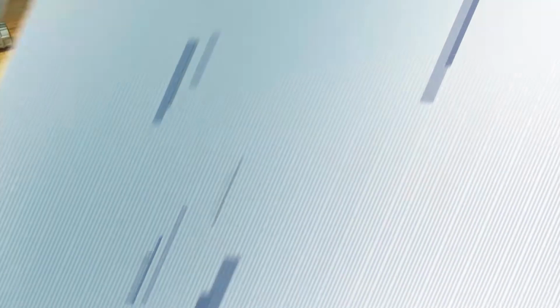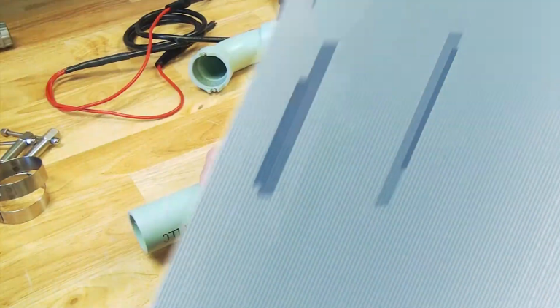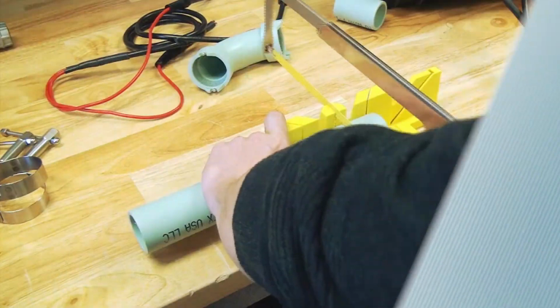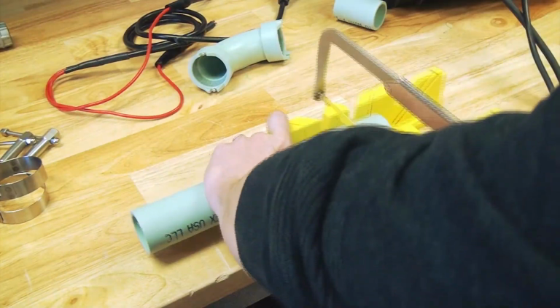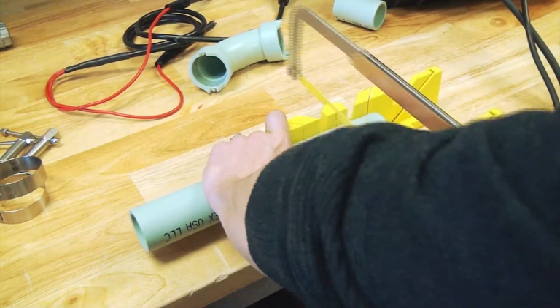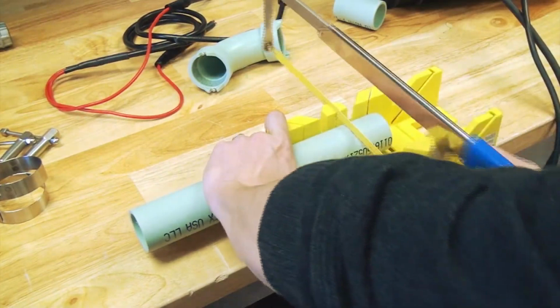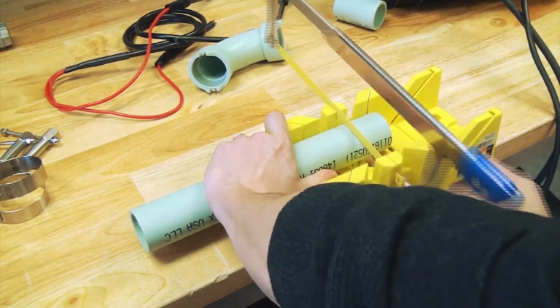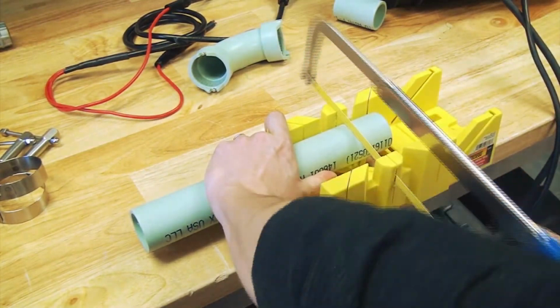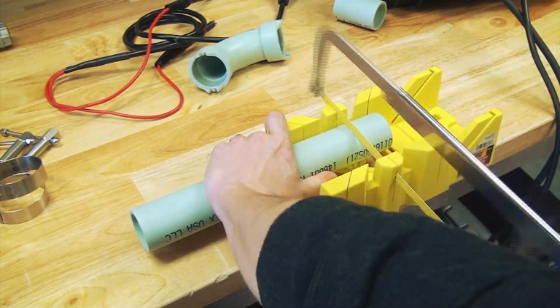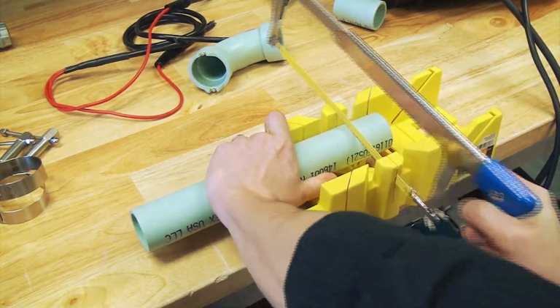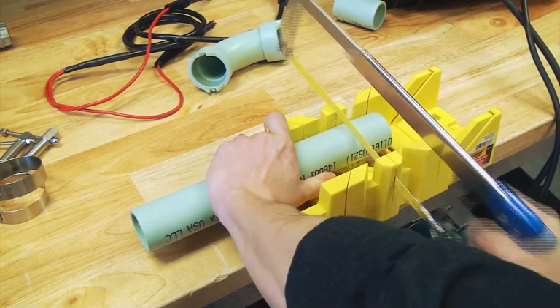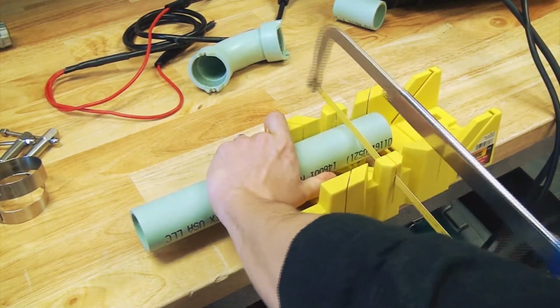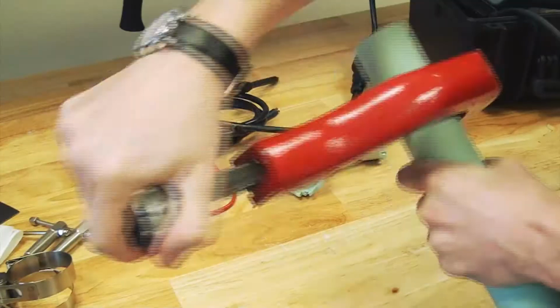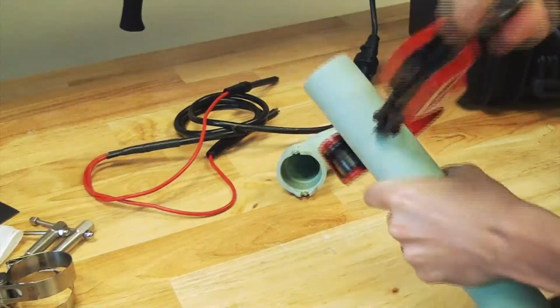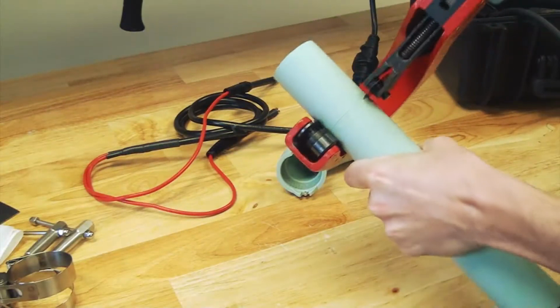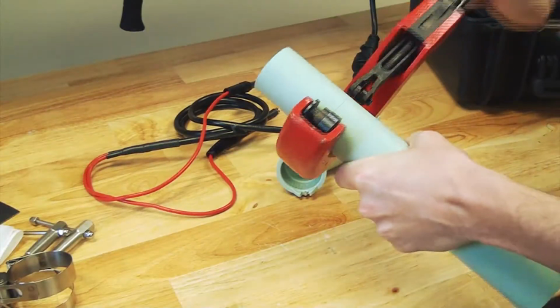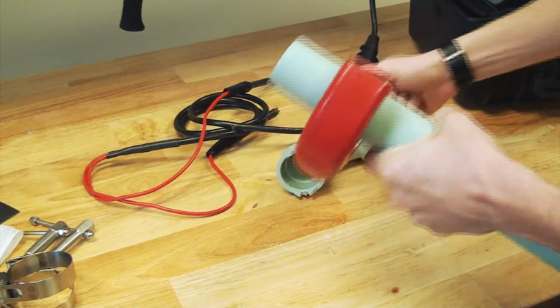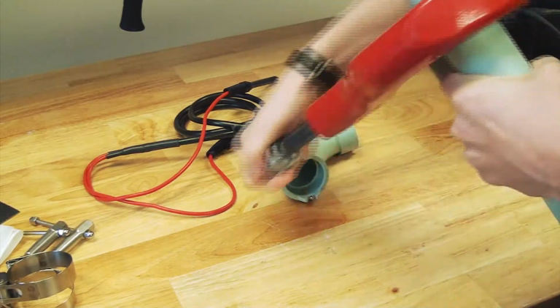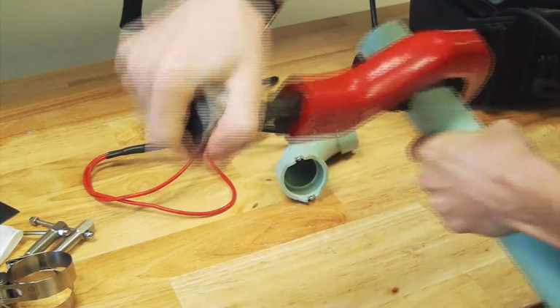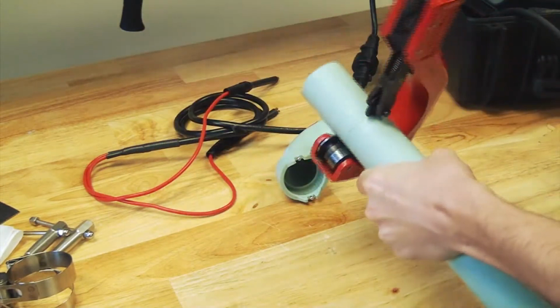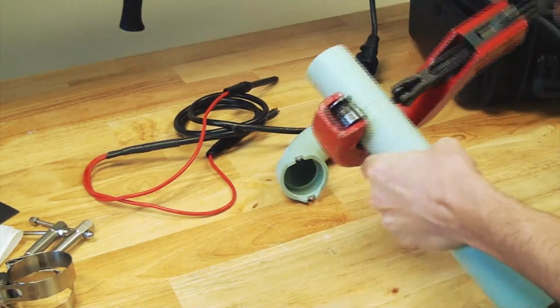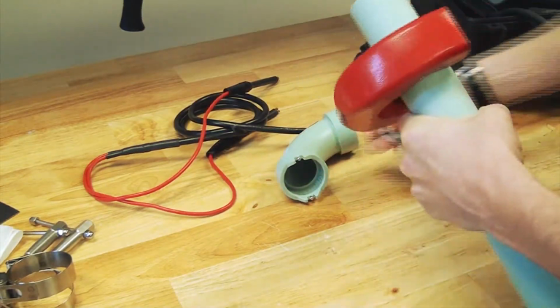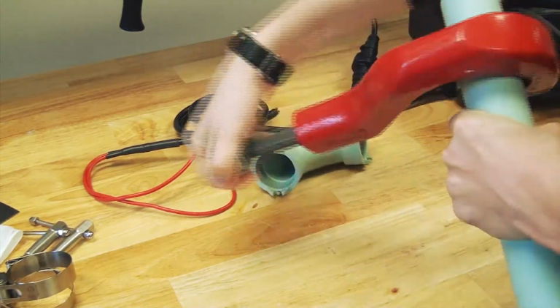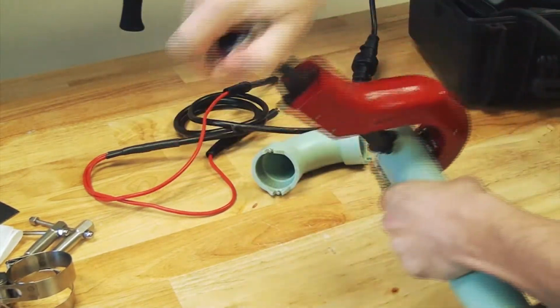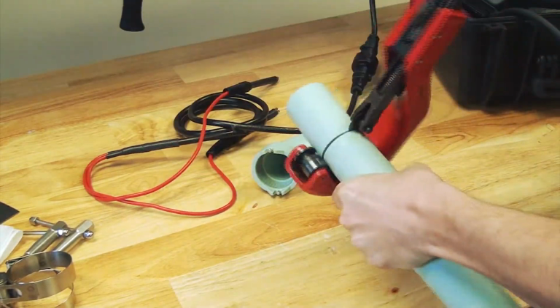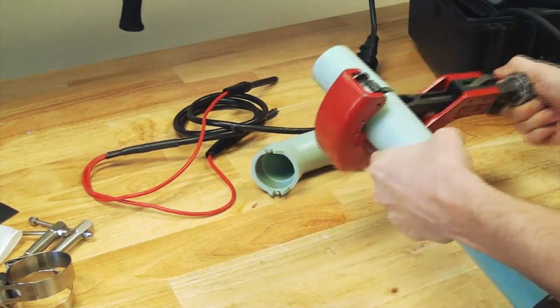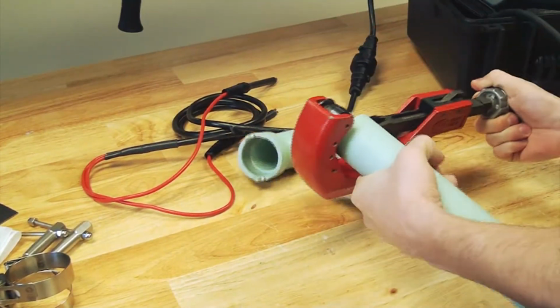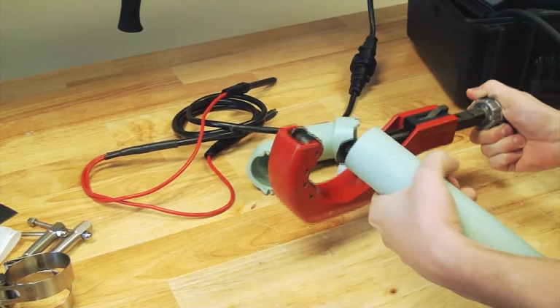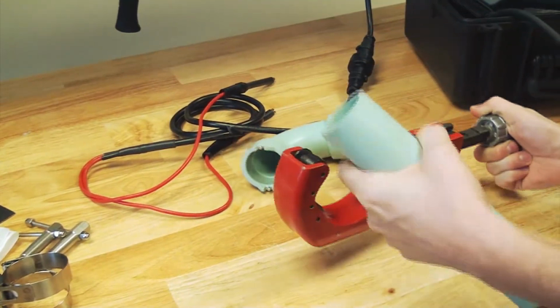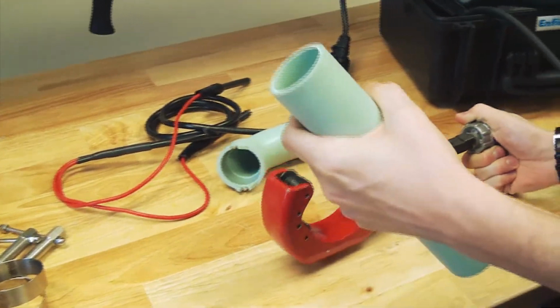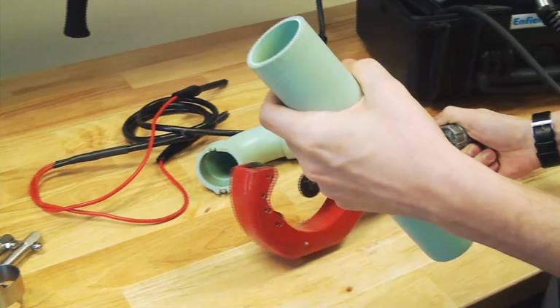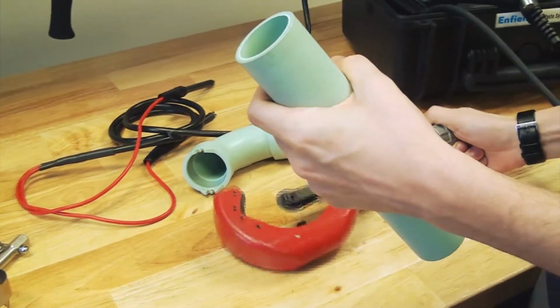Using a suitable miter saw, chop saw, or tube cutter designed for plastic, cut the pipe square, making sure to remove all burrs and loose material. Do not chamfer.